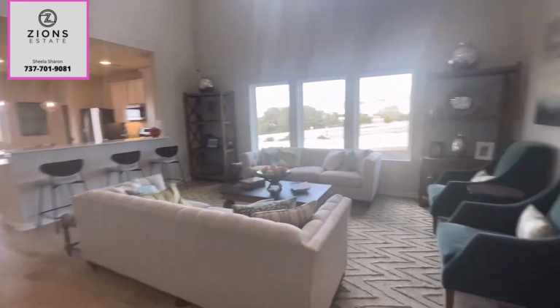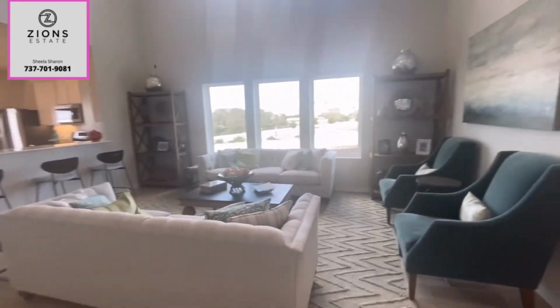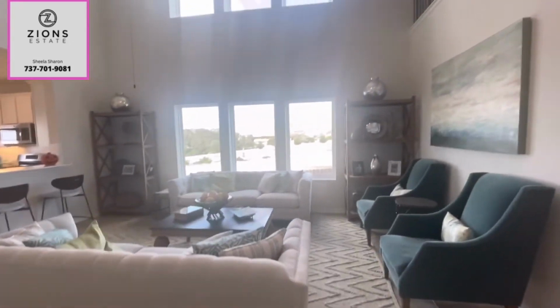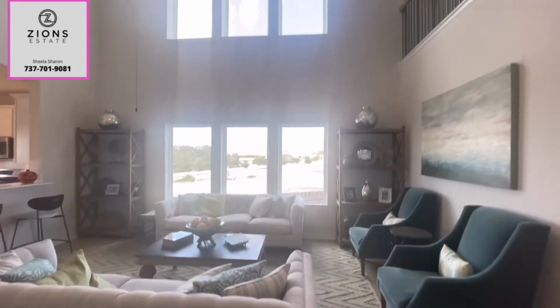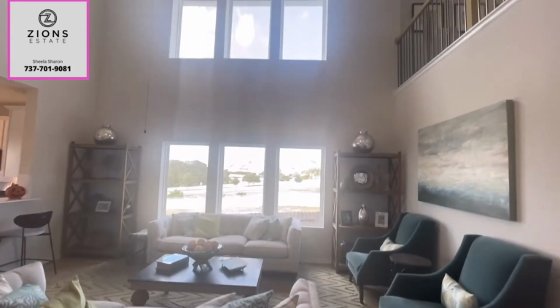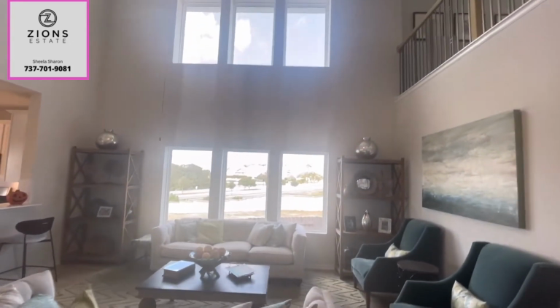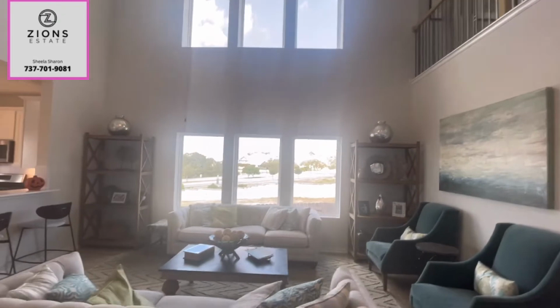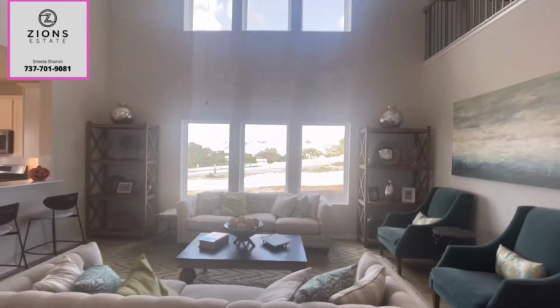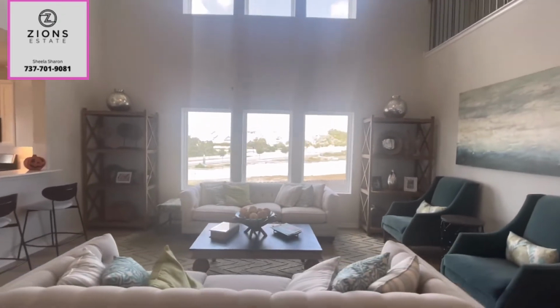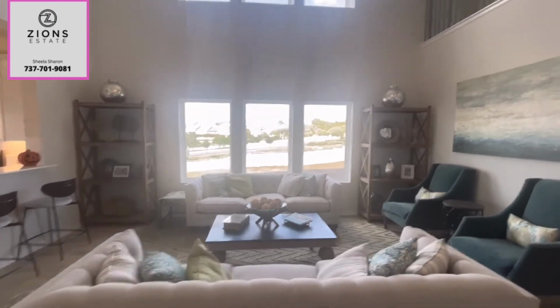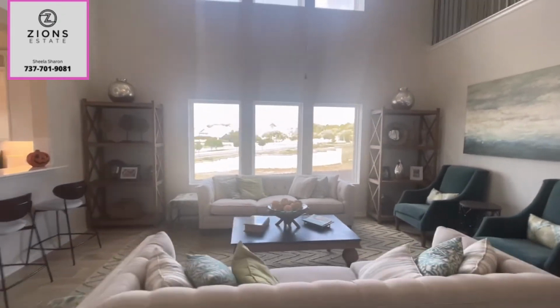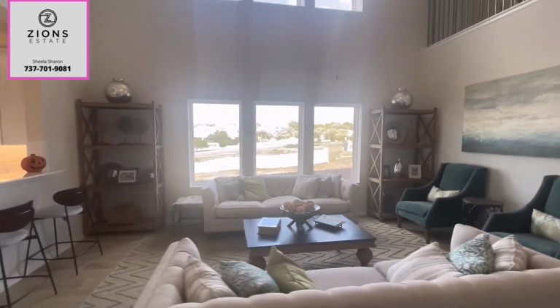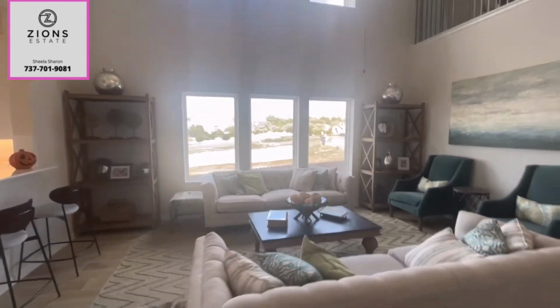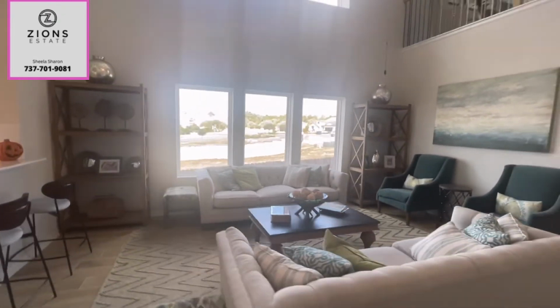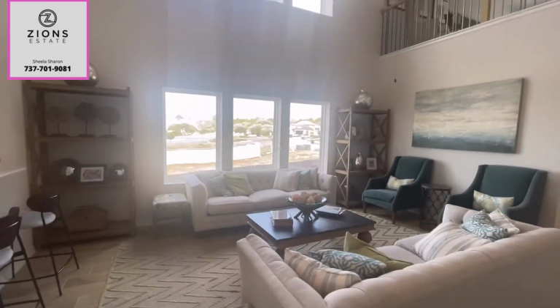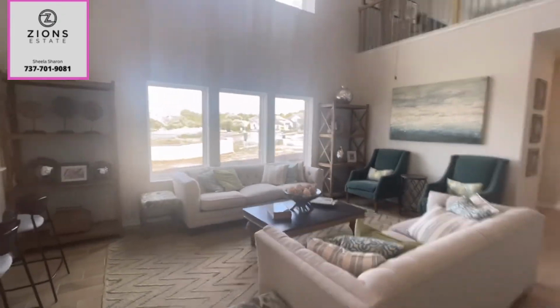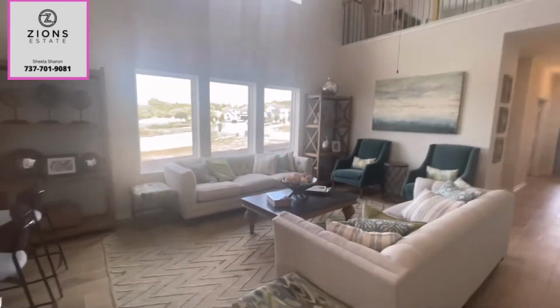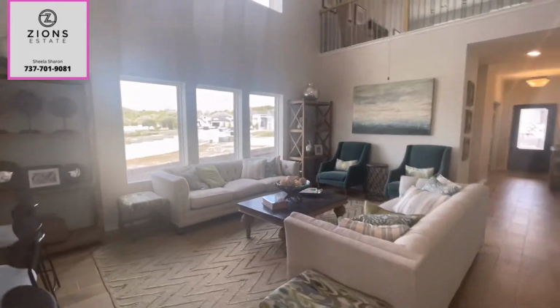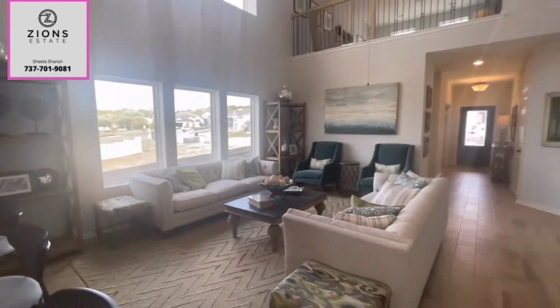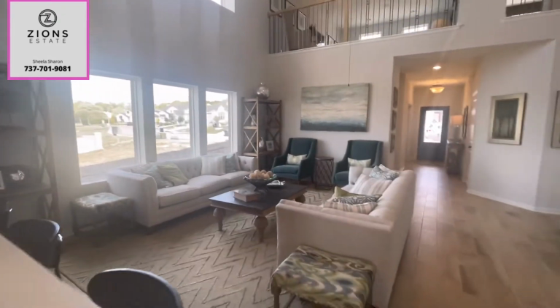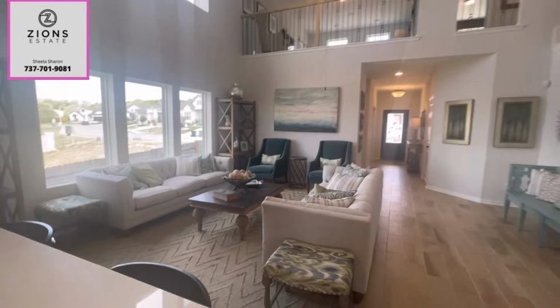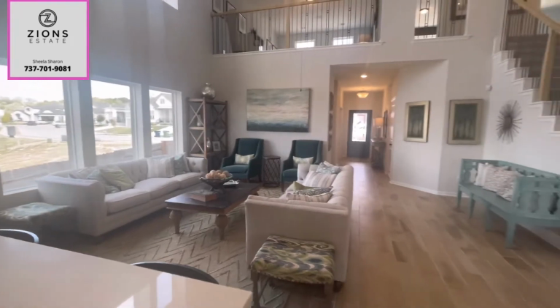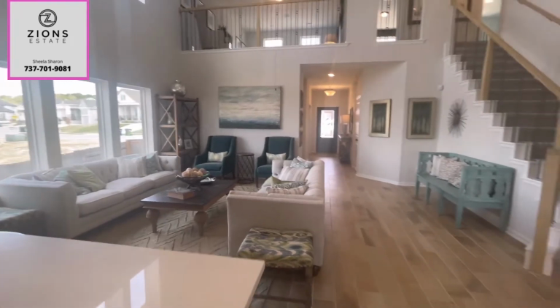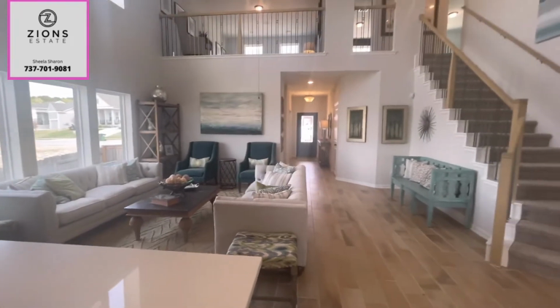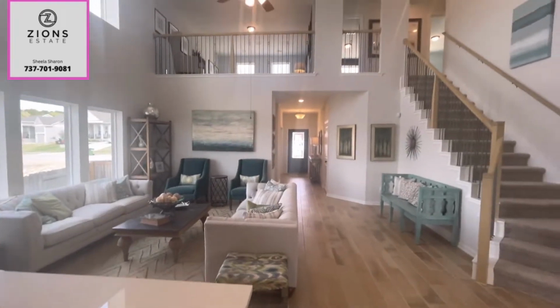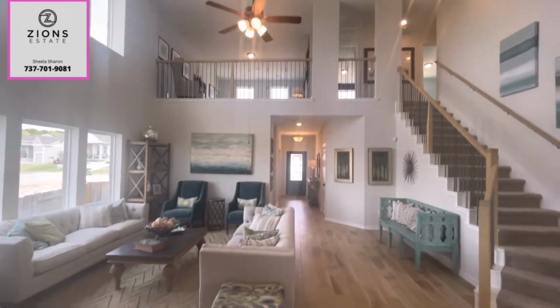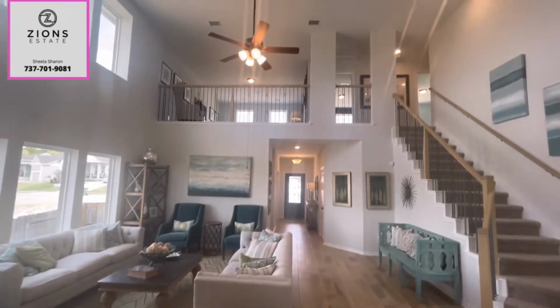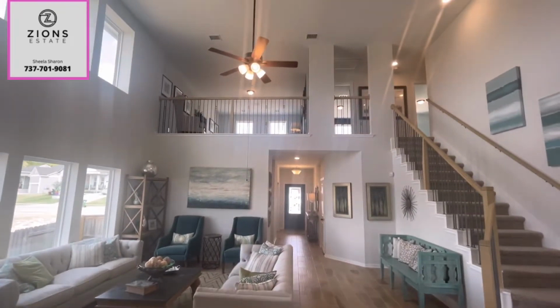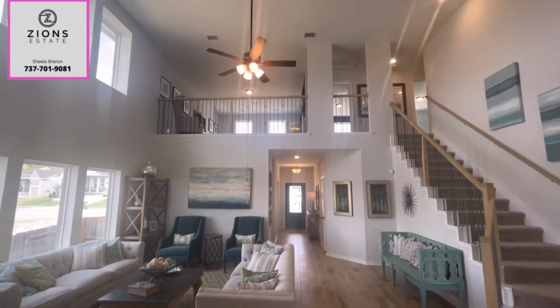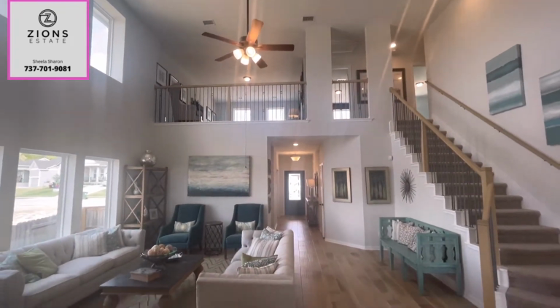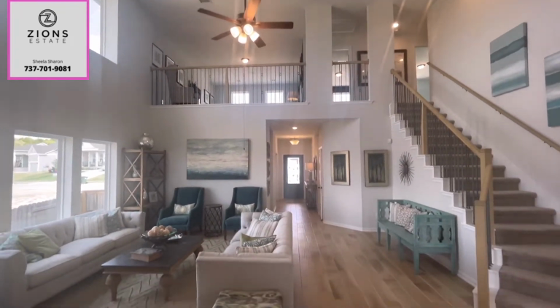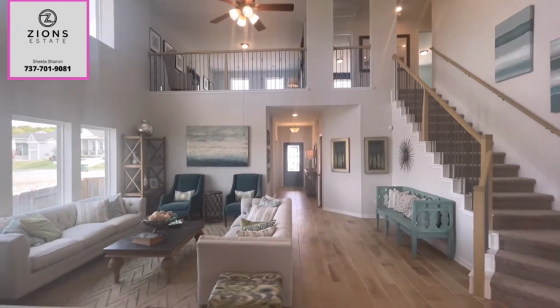Nice, spacious, big living room. It's got vaulted ceiling, plenty of sunlight, open to below. And this is the view of the house from the kitchen.